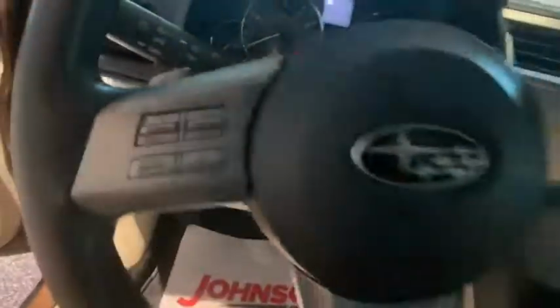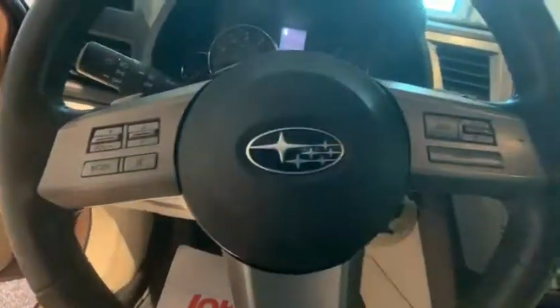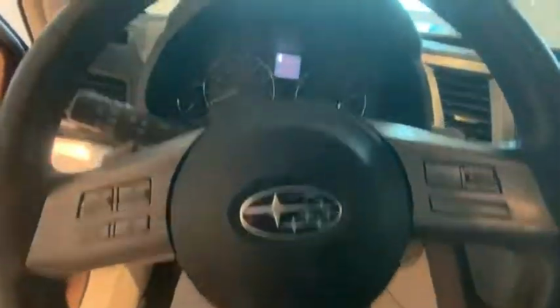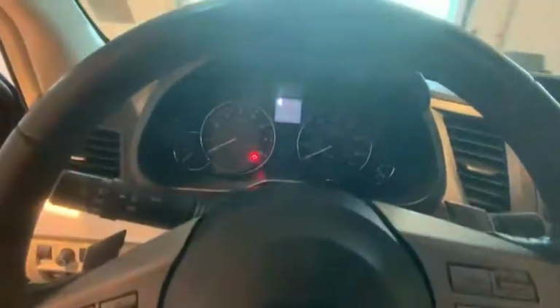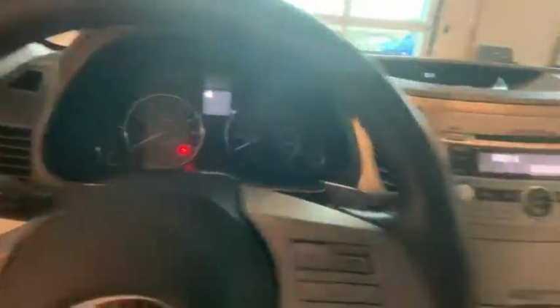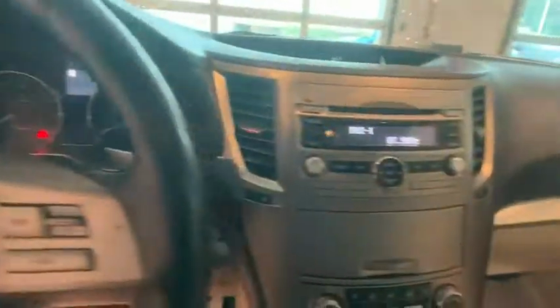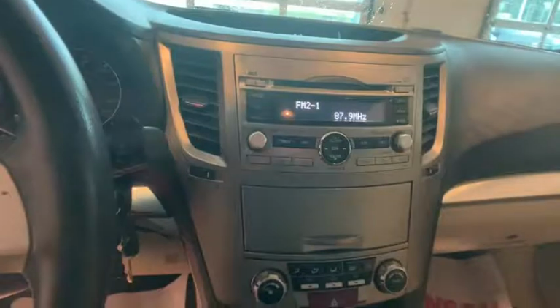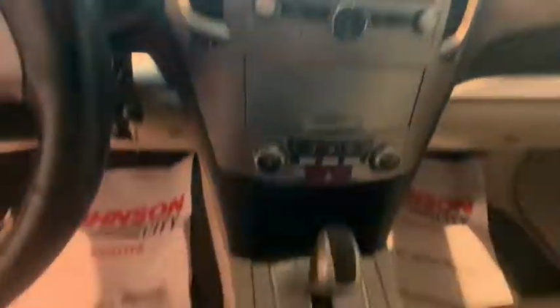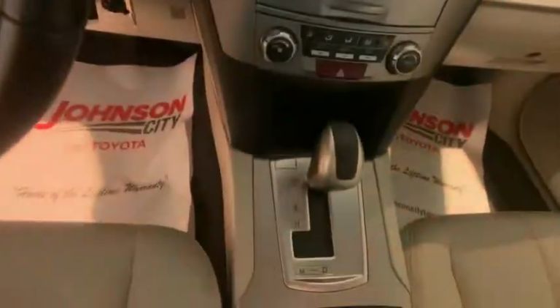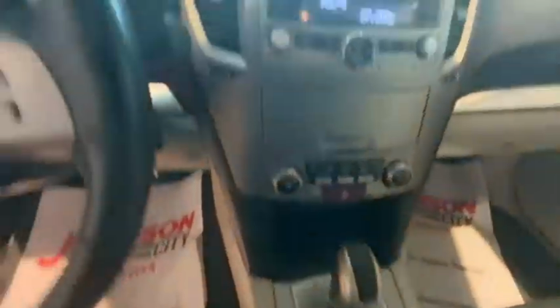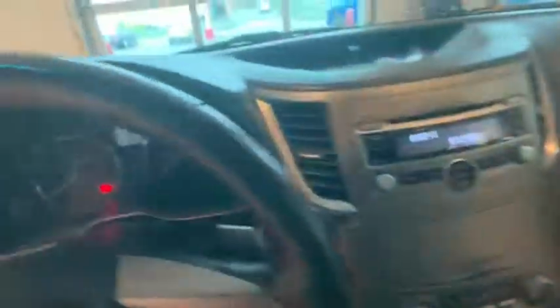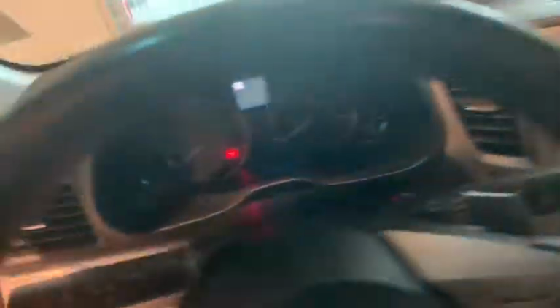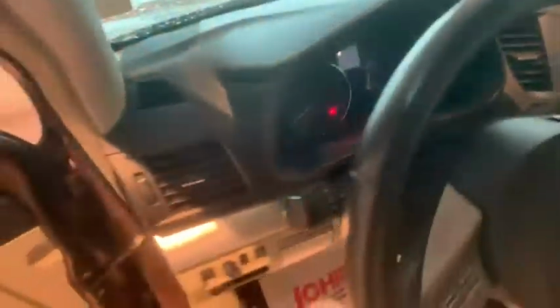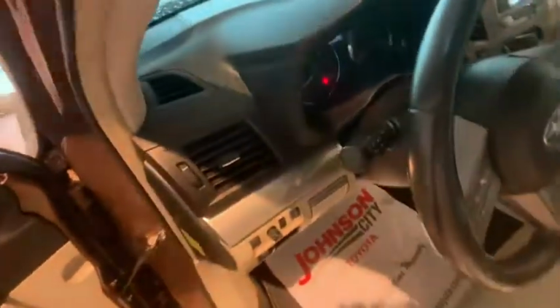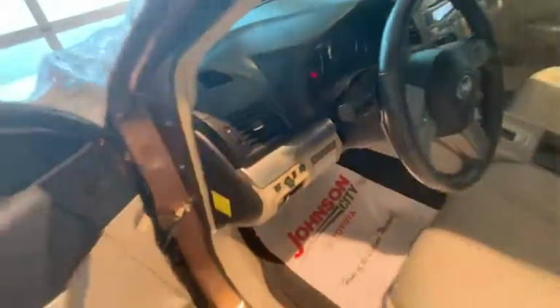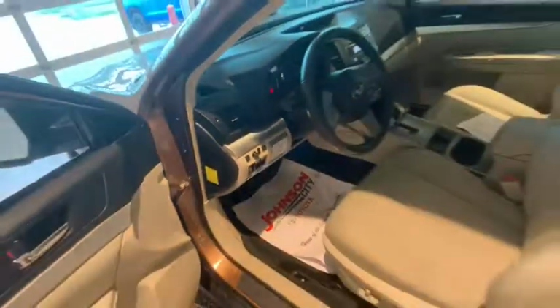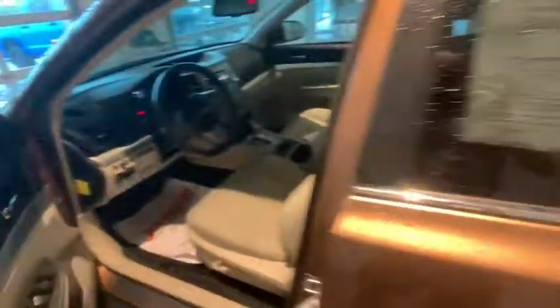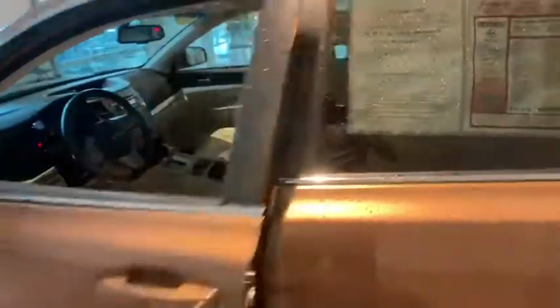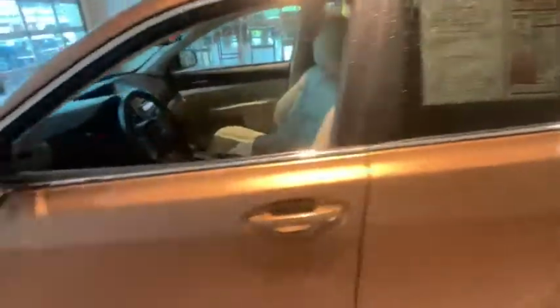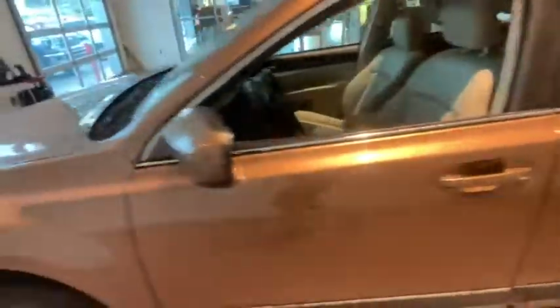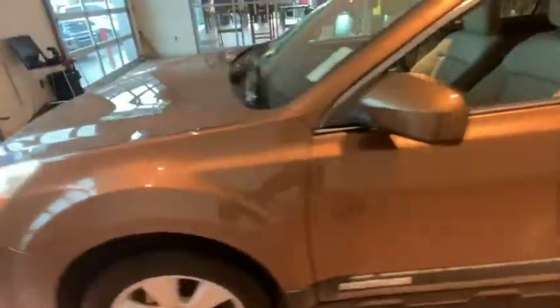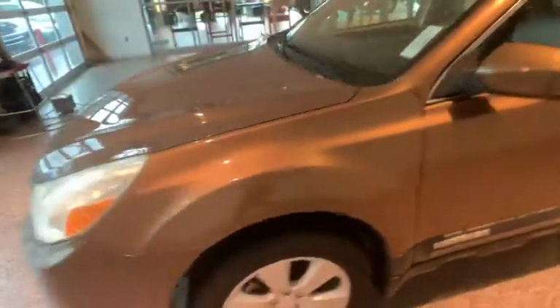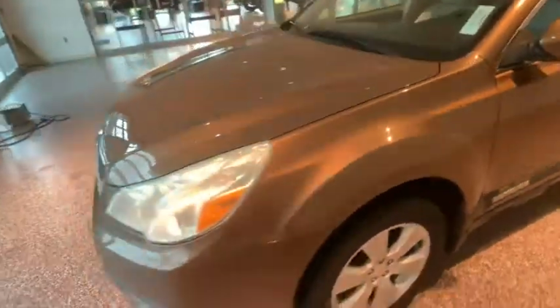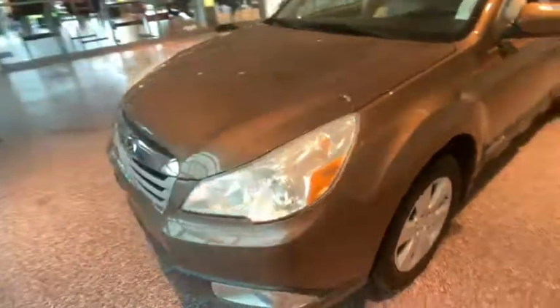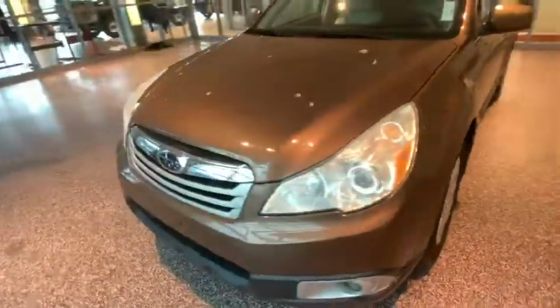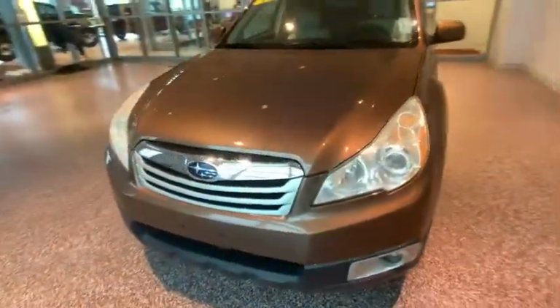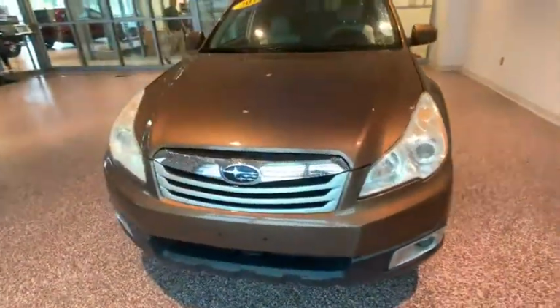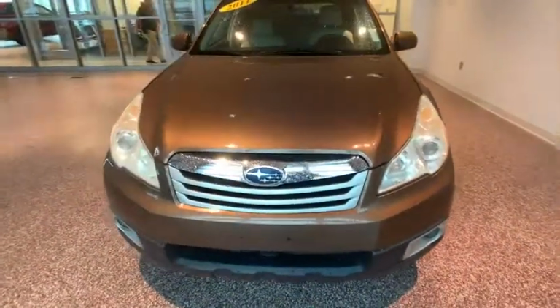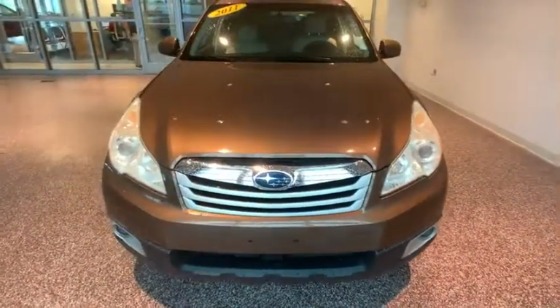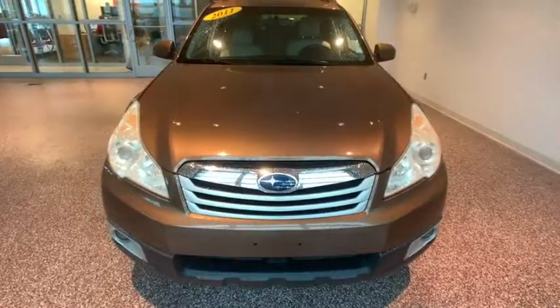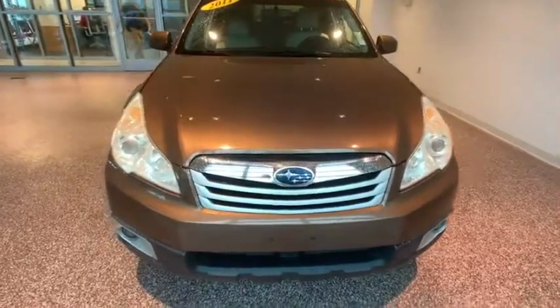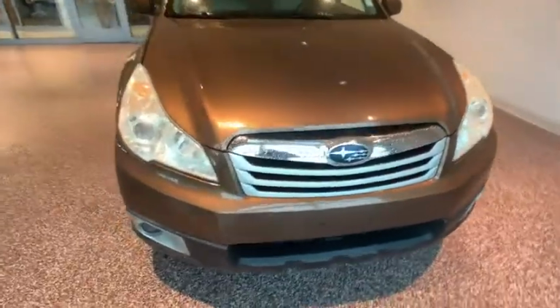AM-FM stereo with CD player, center armrest, power locks, rear window defroster, heated front seats, electronic stability control, fog lights, trip computer, power windows, security system, CD player, panic alarm.